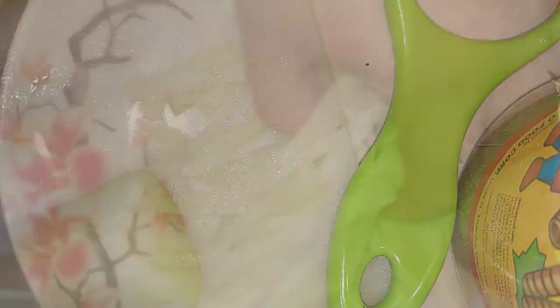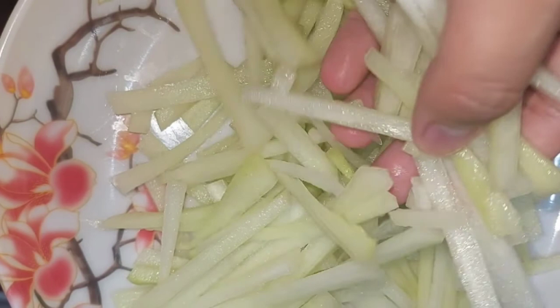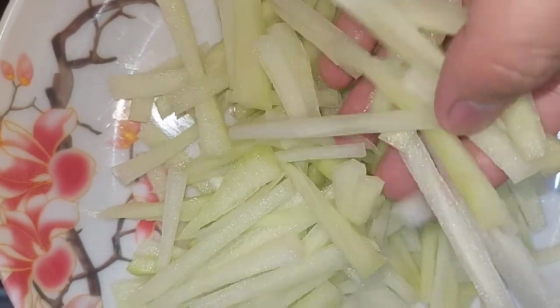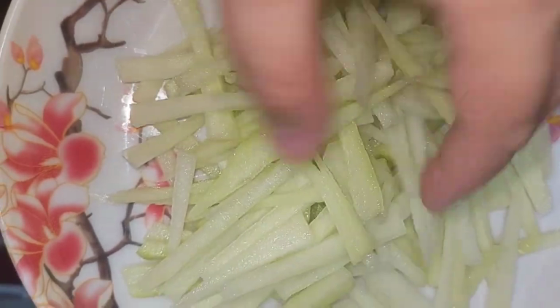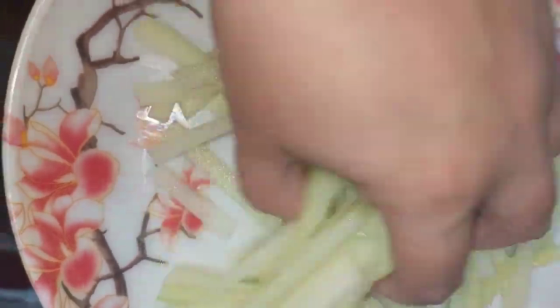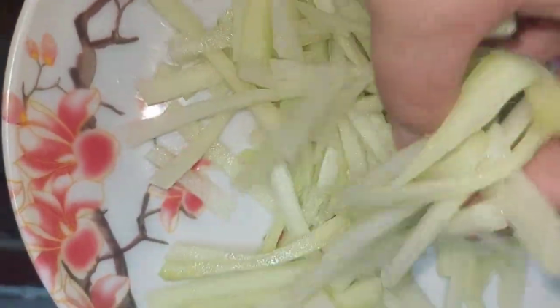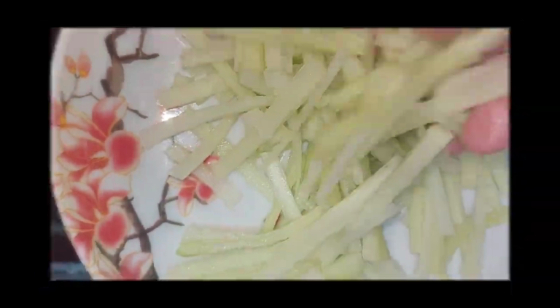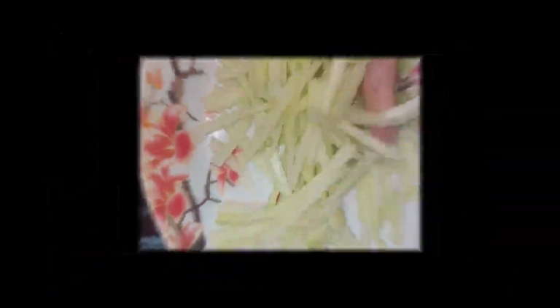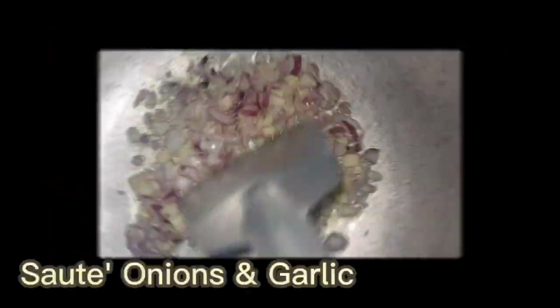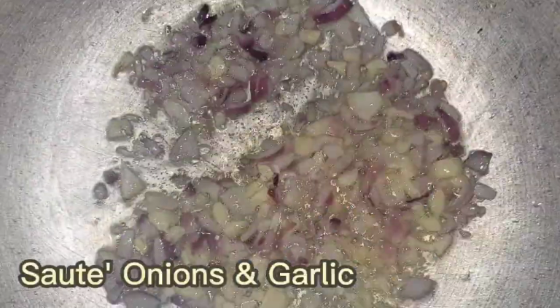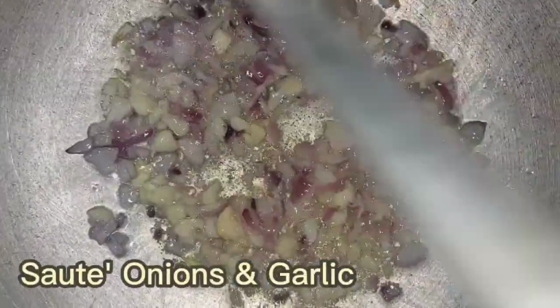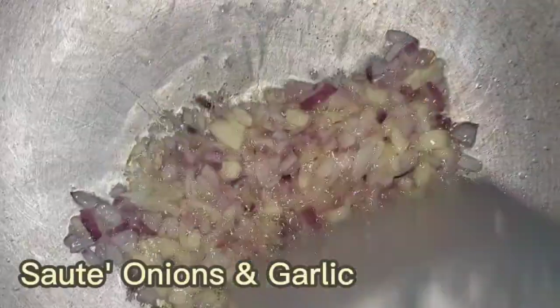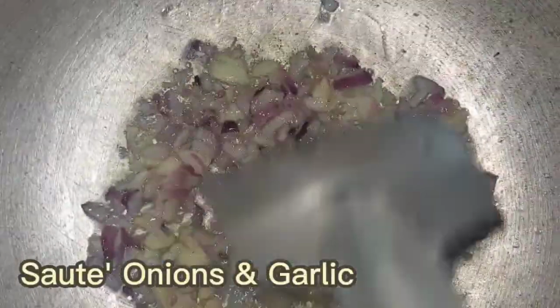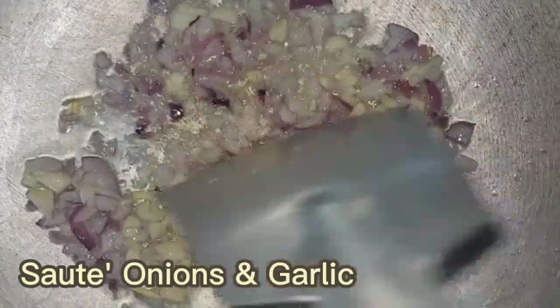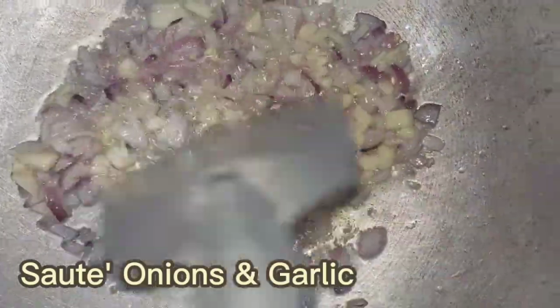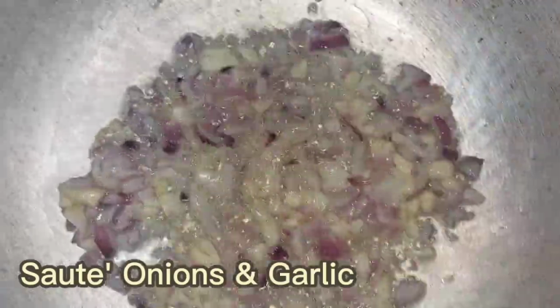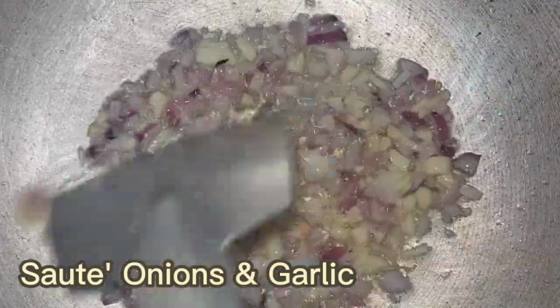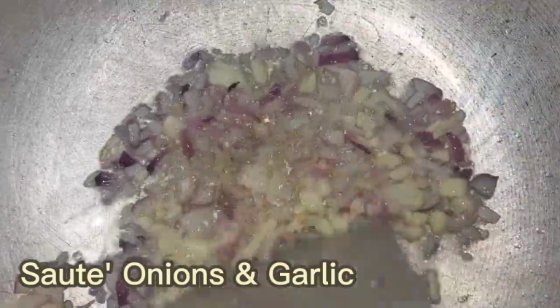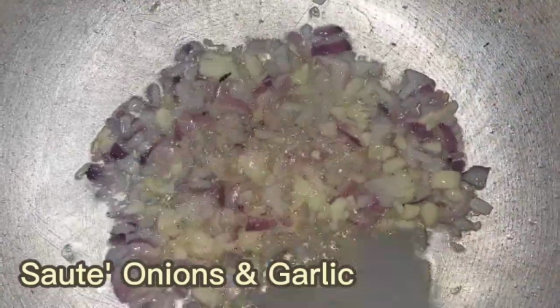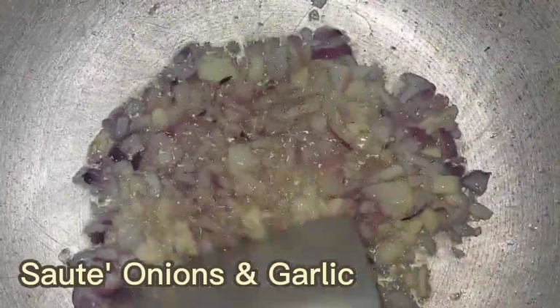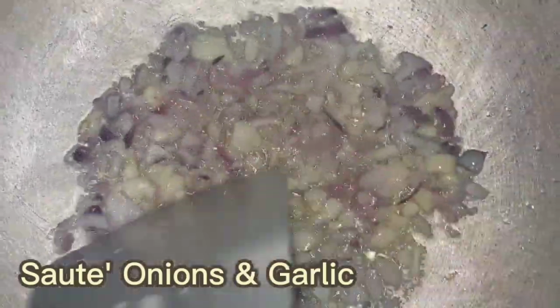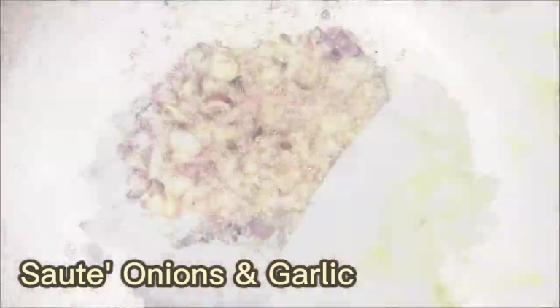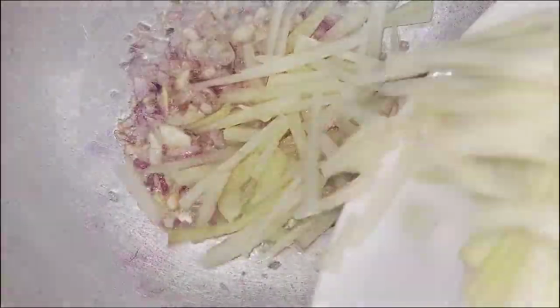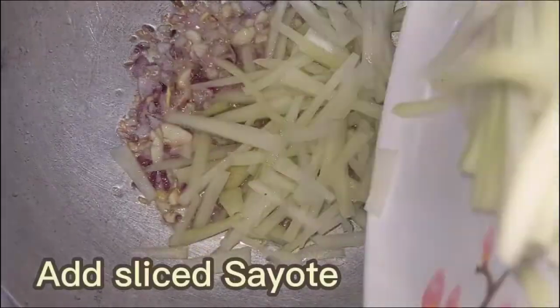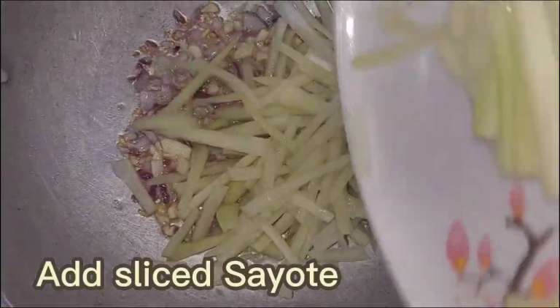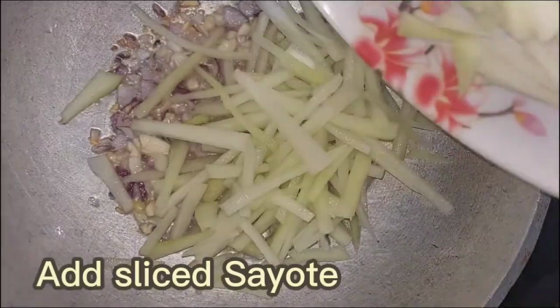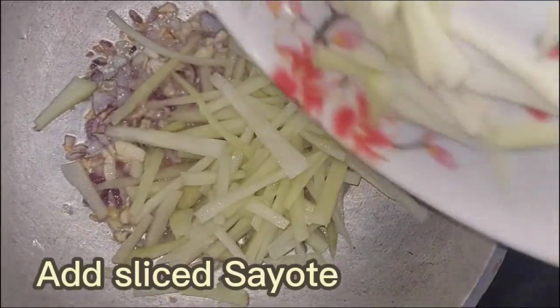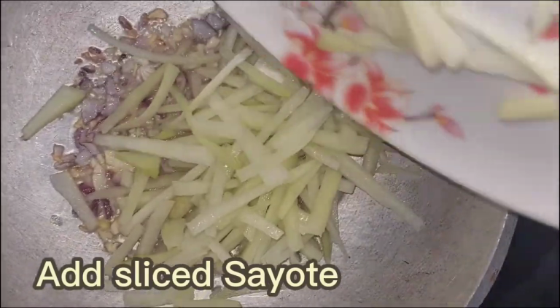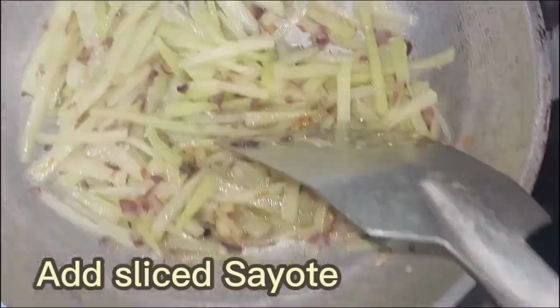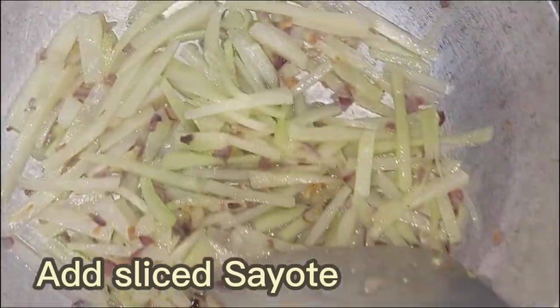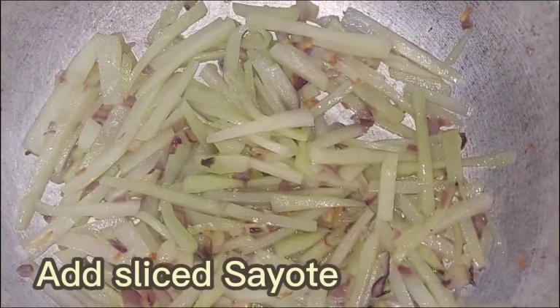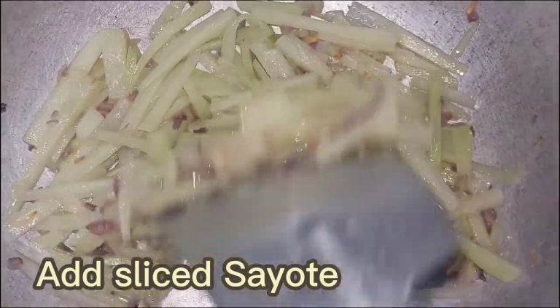So this is how your sliced sayote should look like. After heating the pan with some cooking oil, sauté onions and garlic until aromatic. And then add your thin sliced sayote.